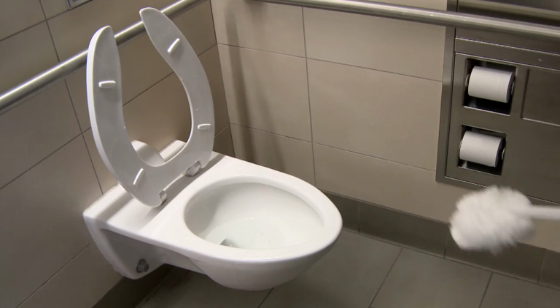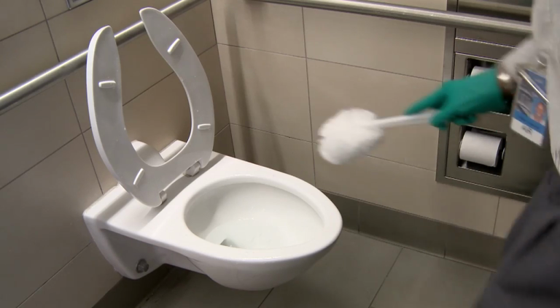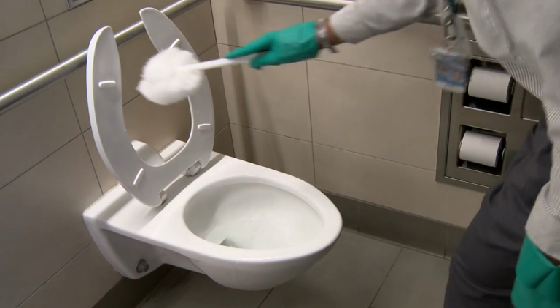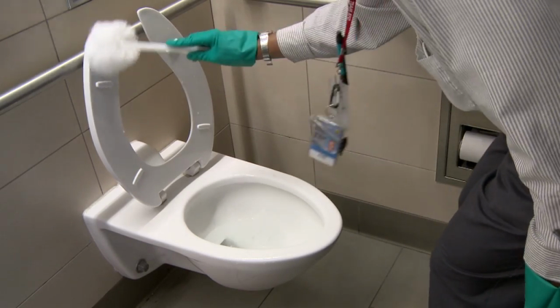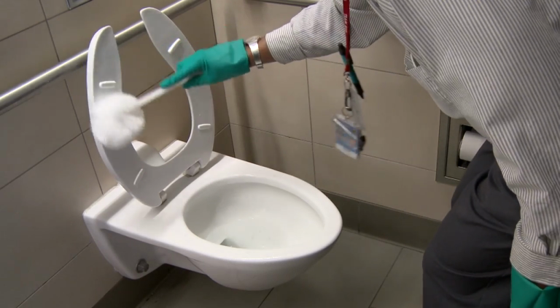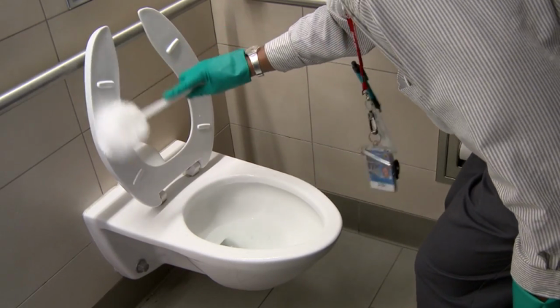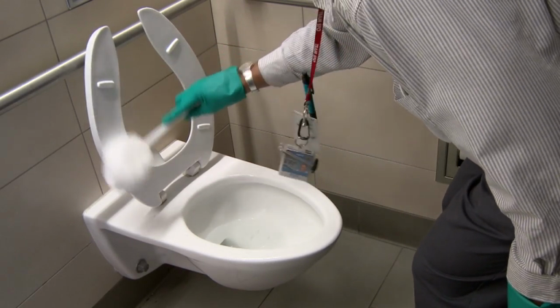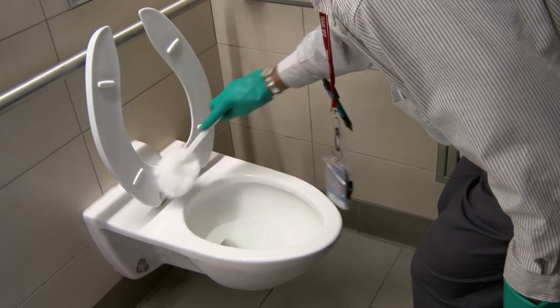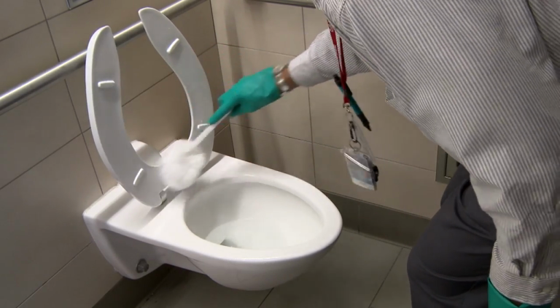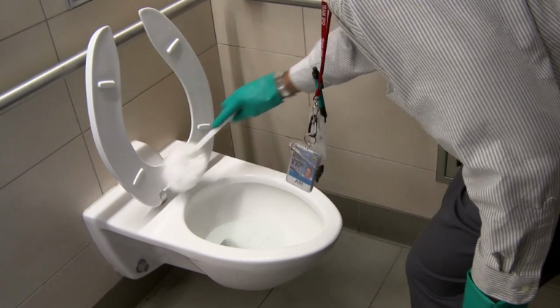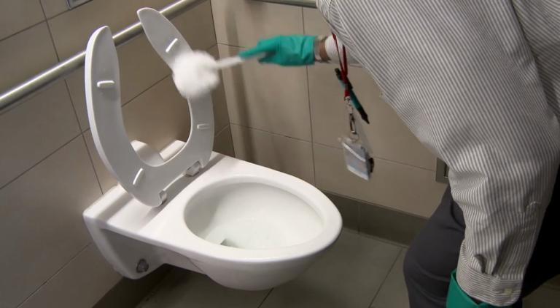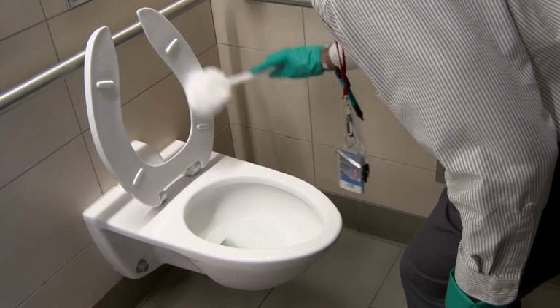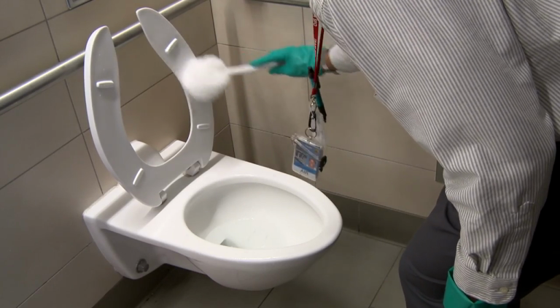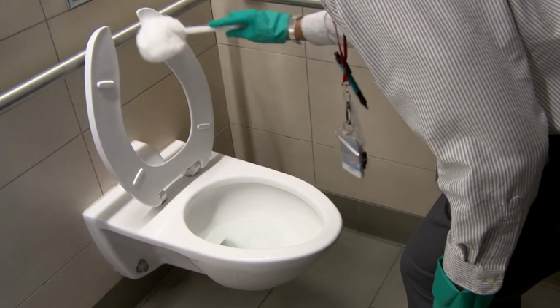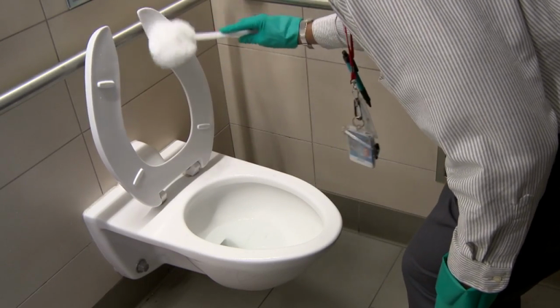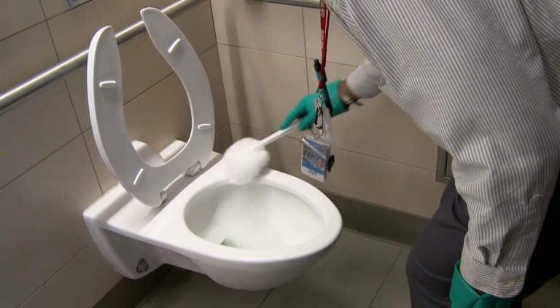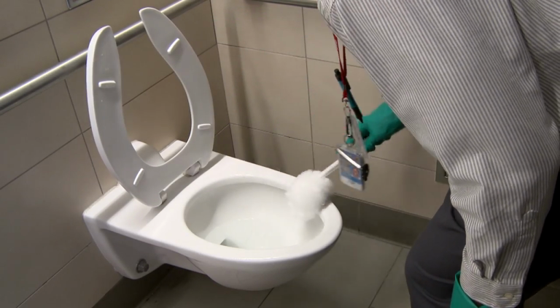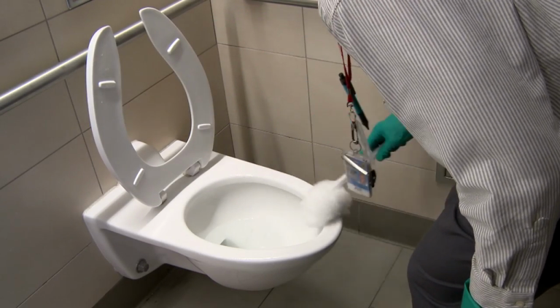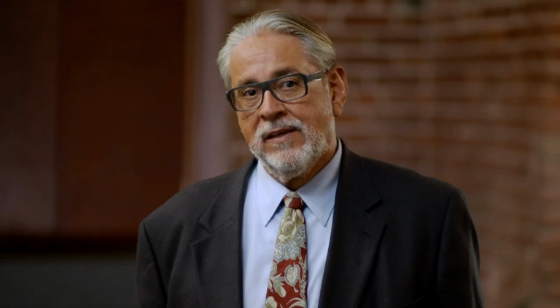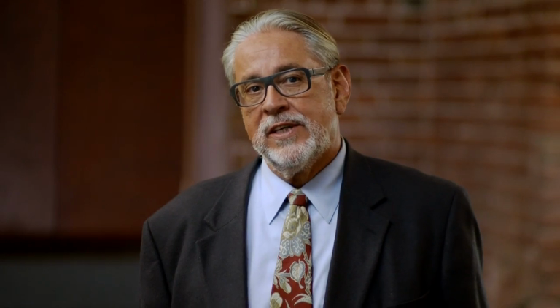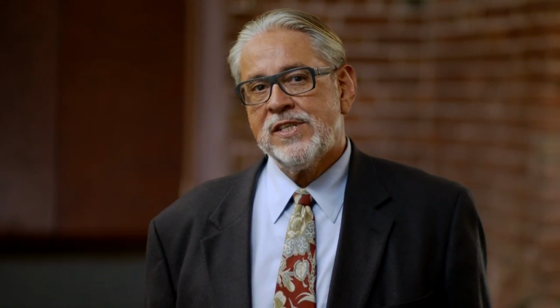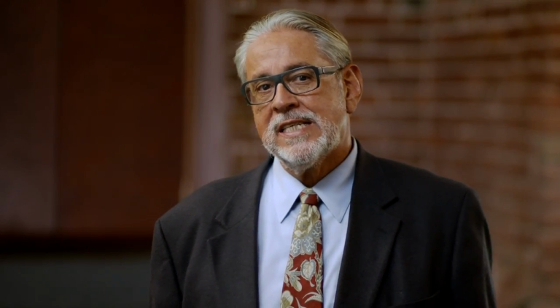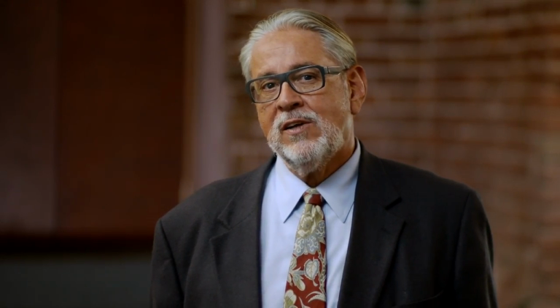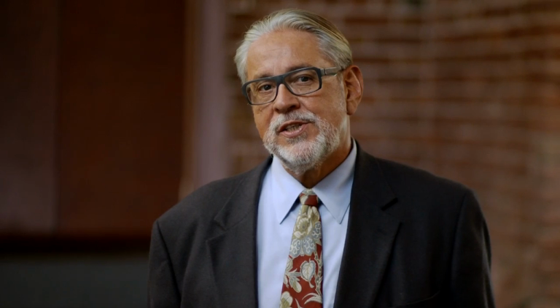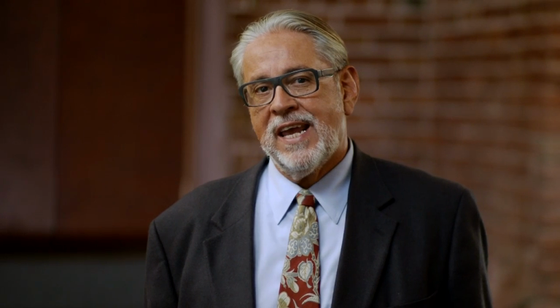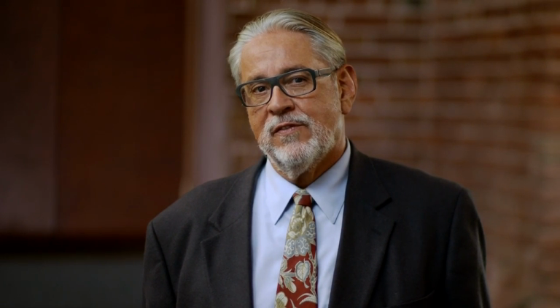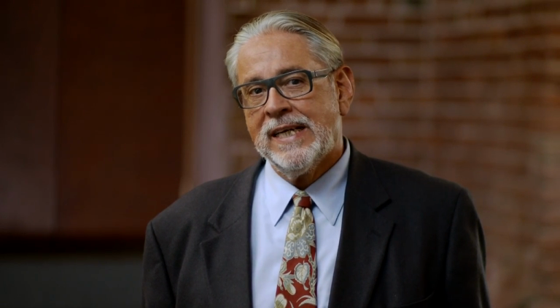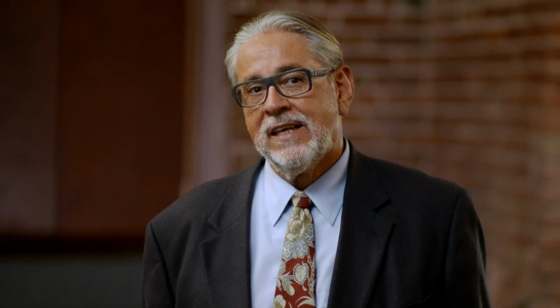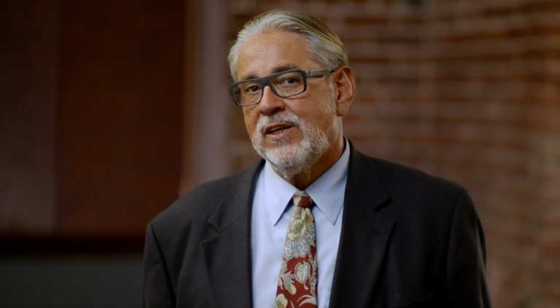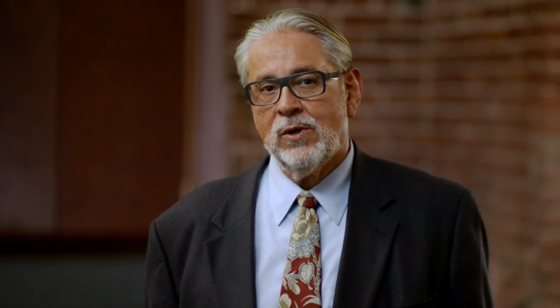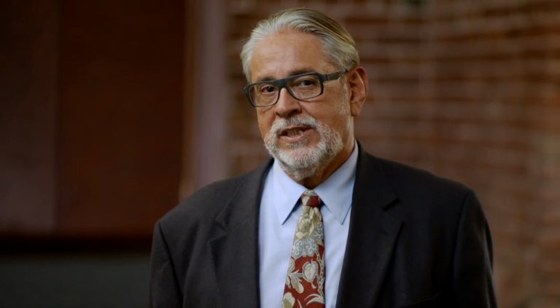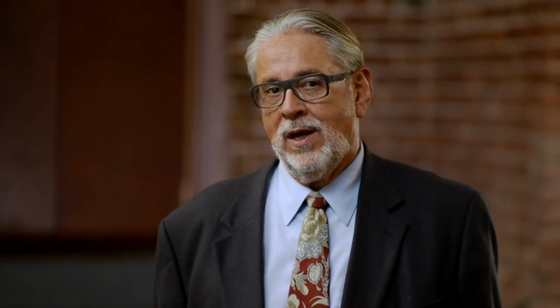Clean and scrub sinks, countertops, toilets, toilet seats, and urinals. Use green products instead of bleach-based products. For tougher stains, allow cleaners to stand for a few minutes — they do work just as well.